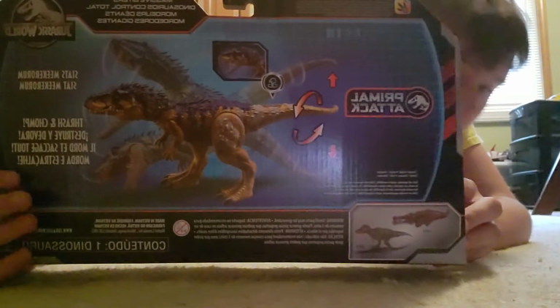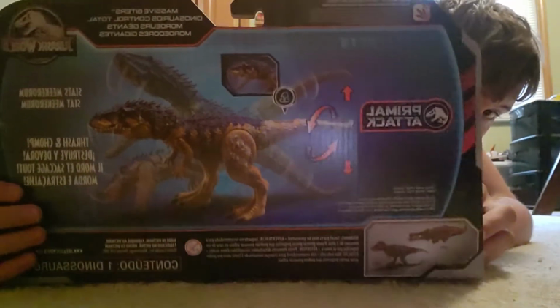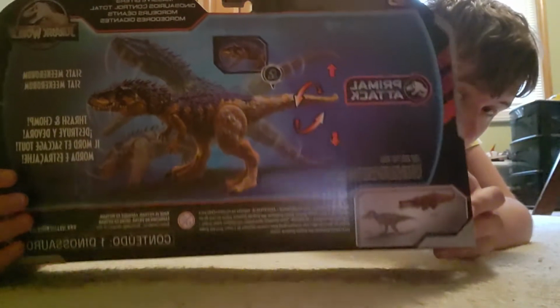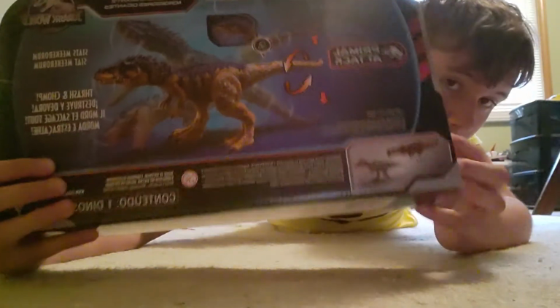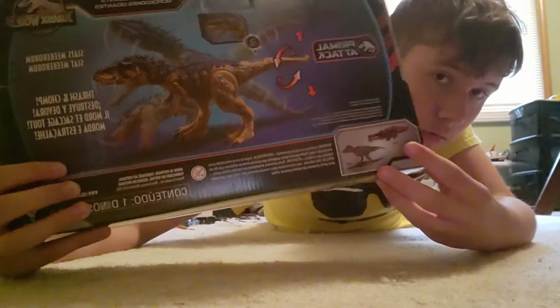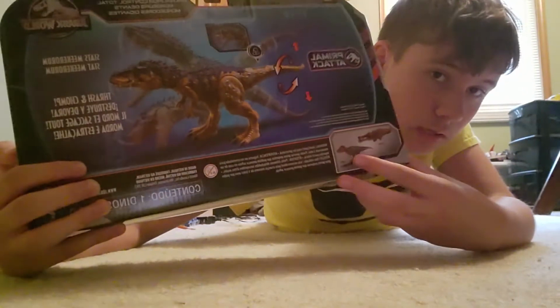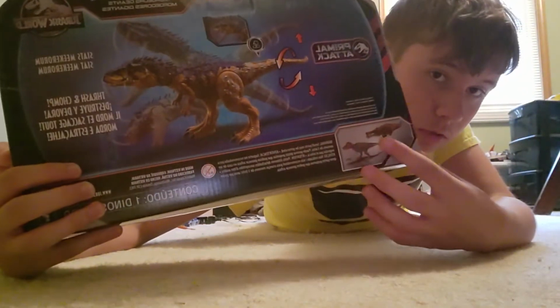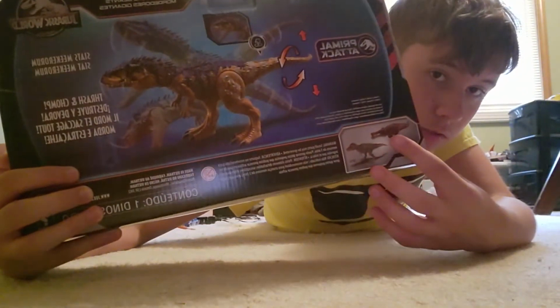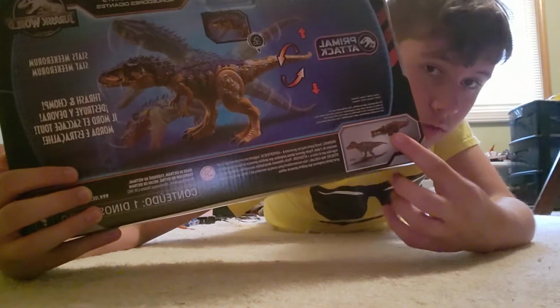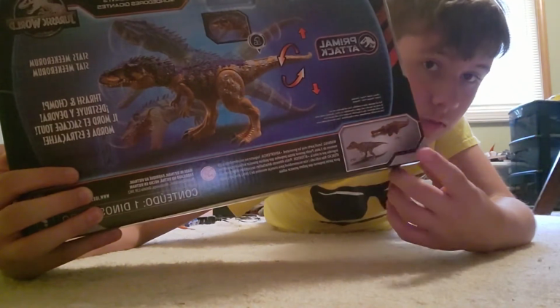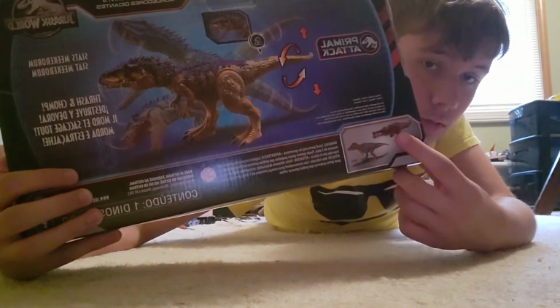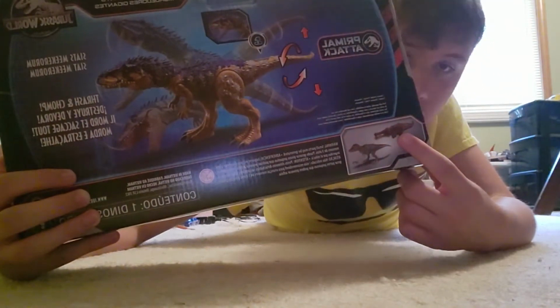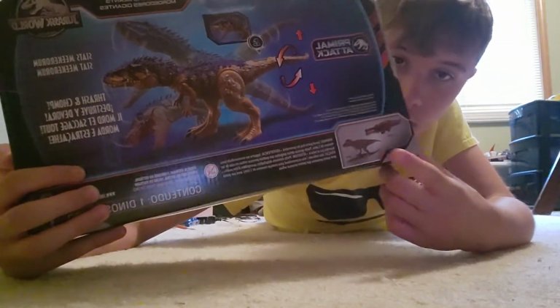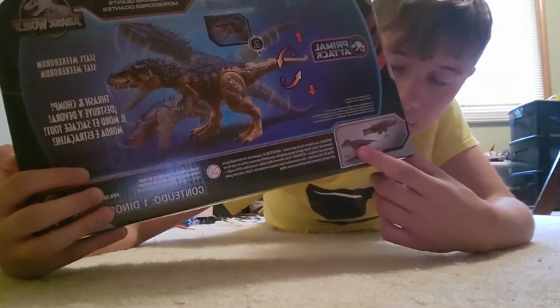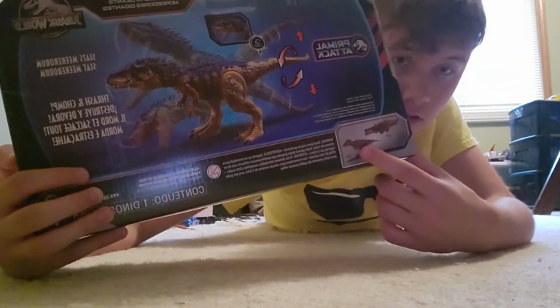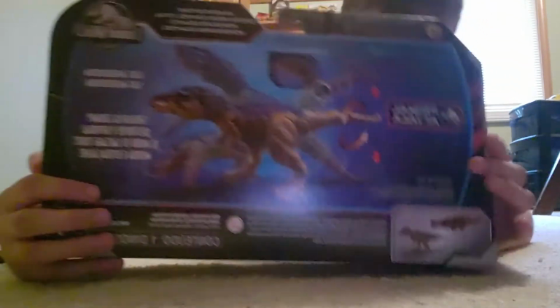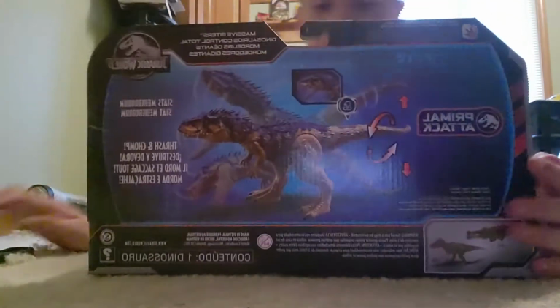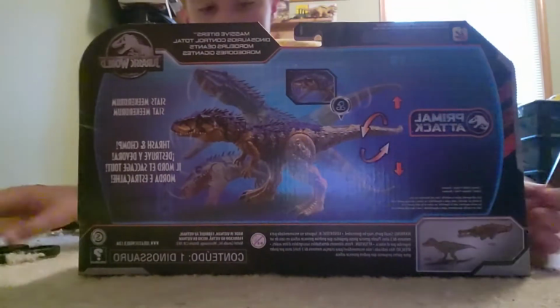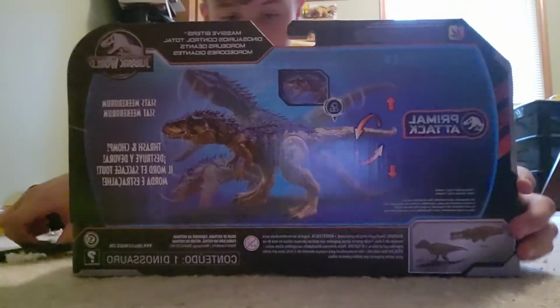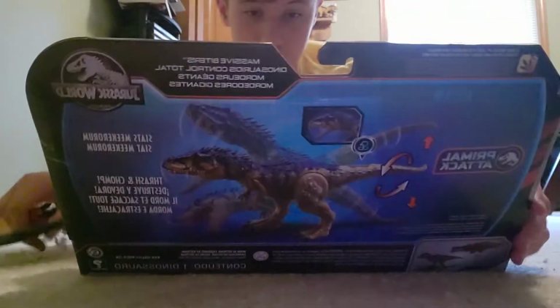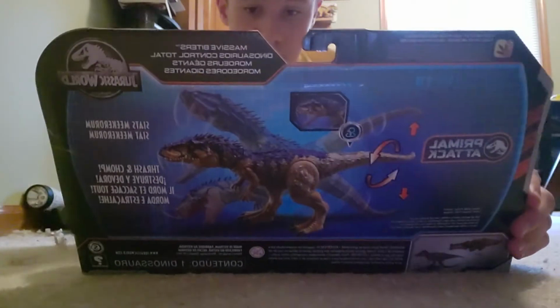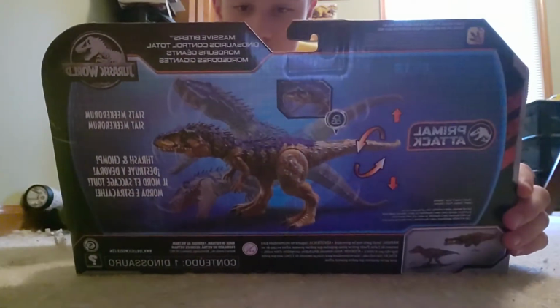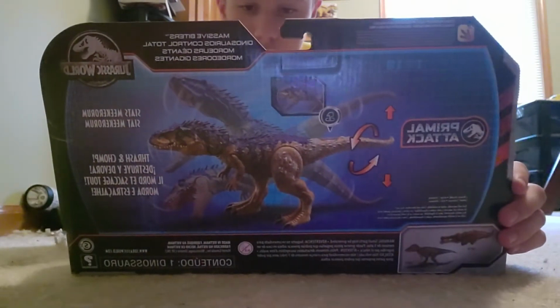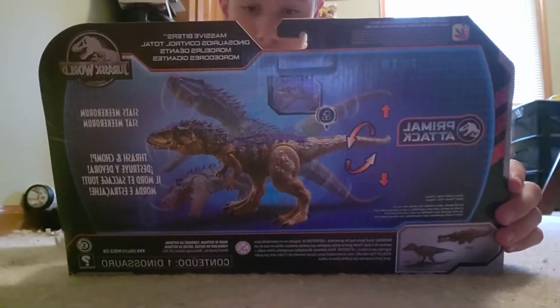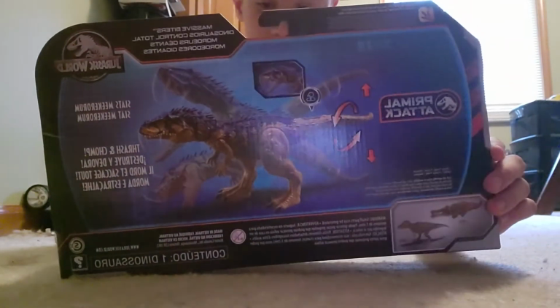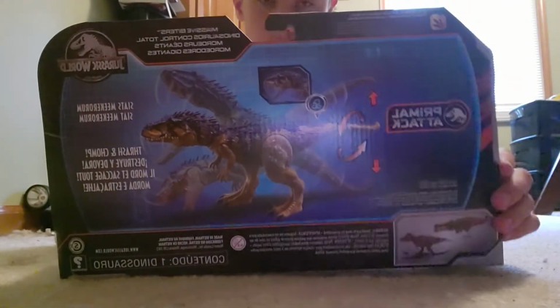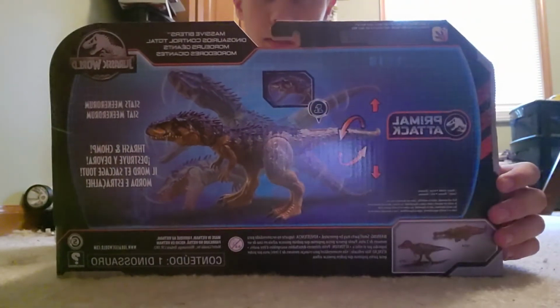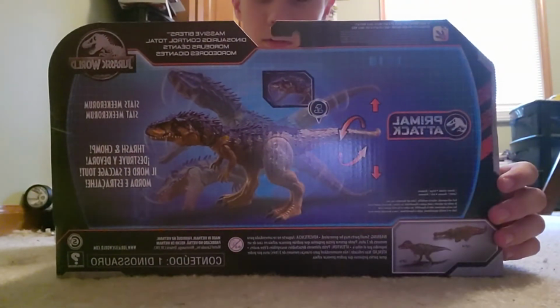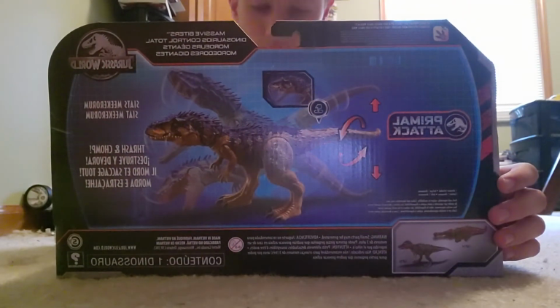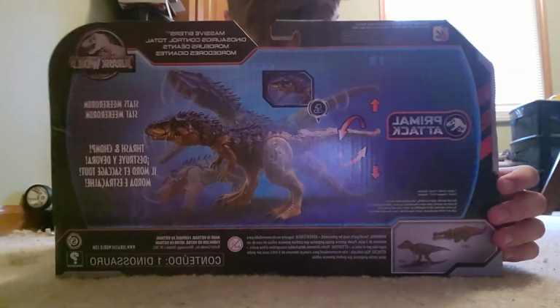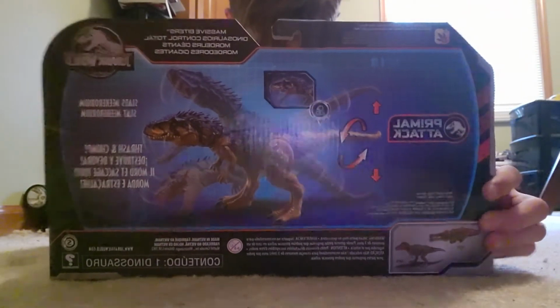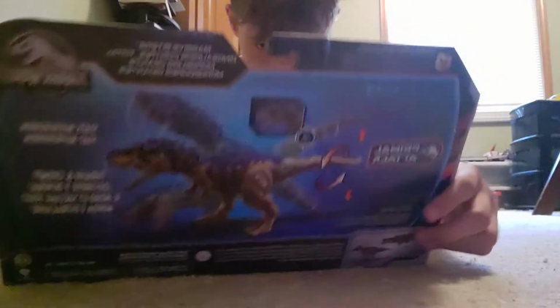On the back of the box, you can also get Tarbosaurus and Sarcosuchus. They had no Sarcosuchus but they had a ton of Tarbosaurus, but I wanted the Siats more than anything. Siats — that's my new favorite word now. Siats.